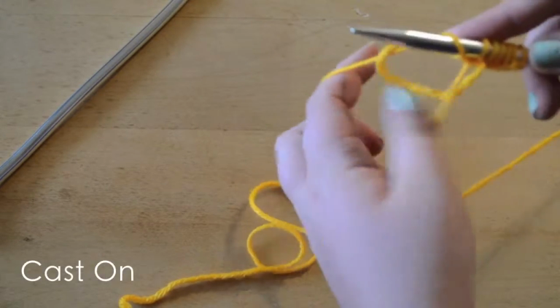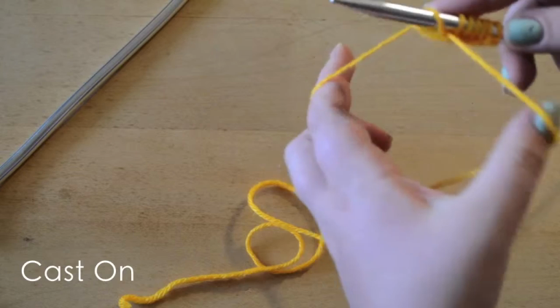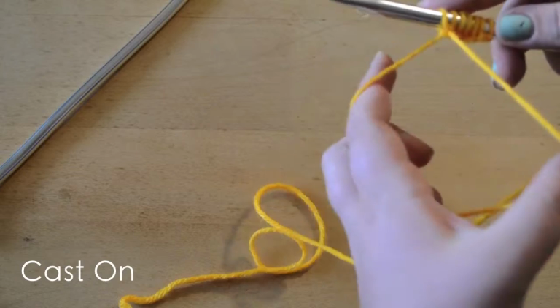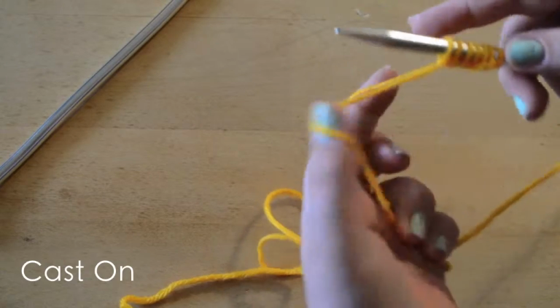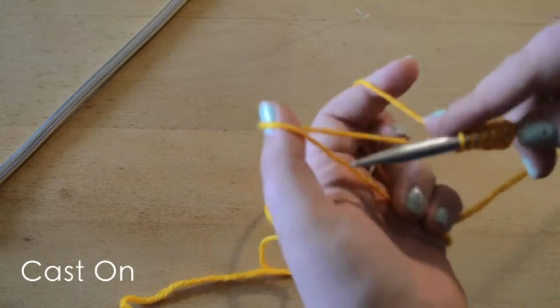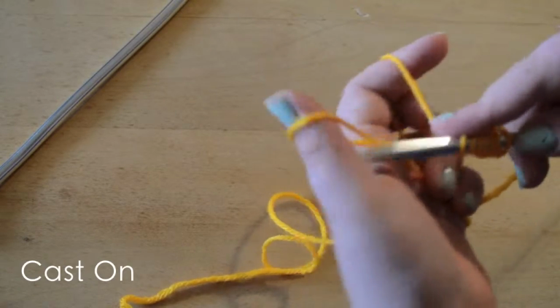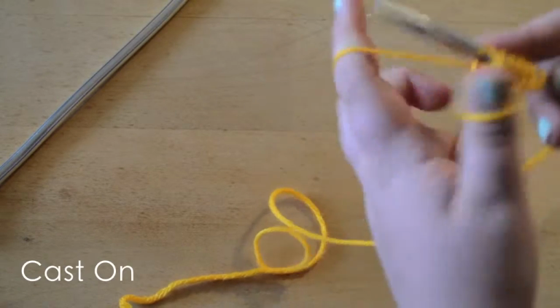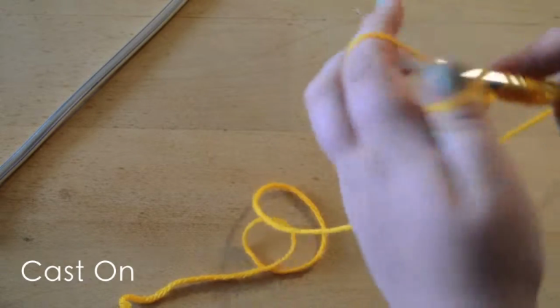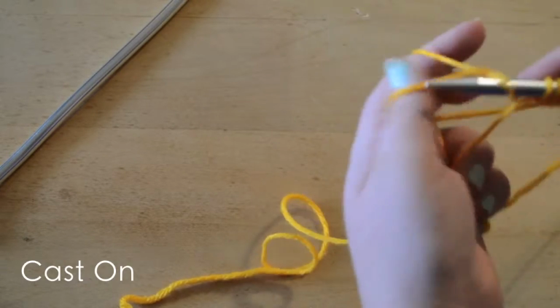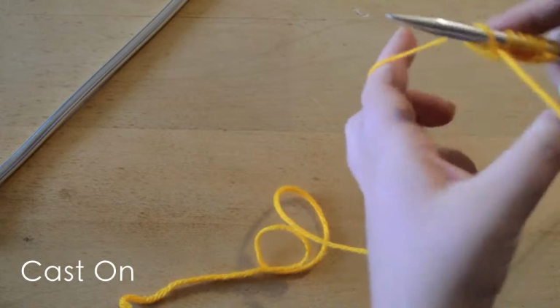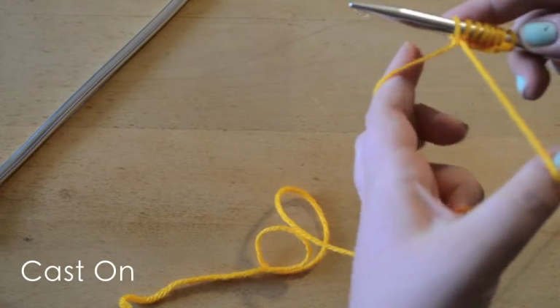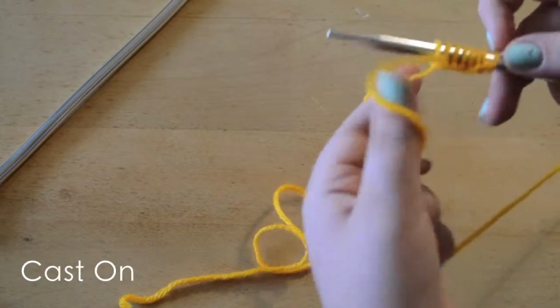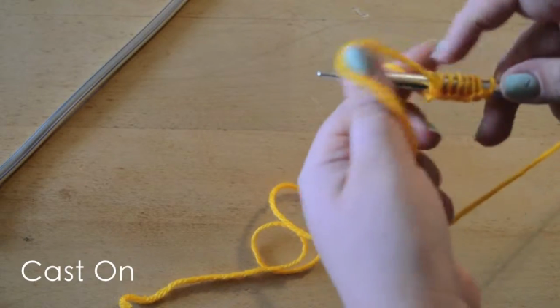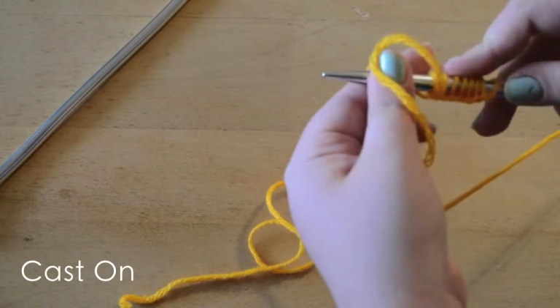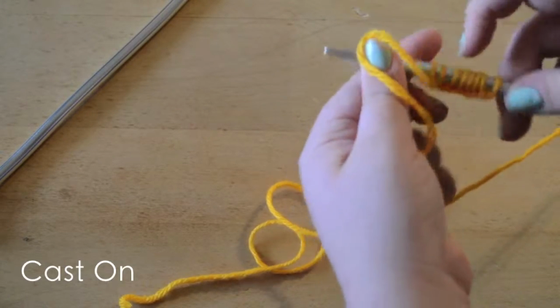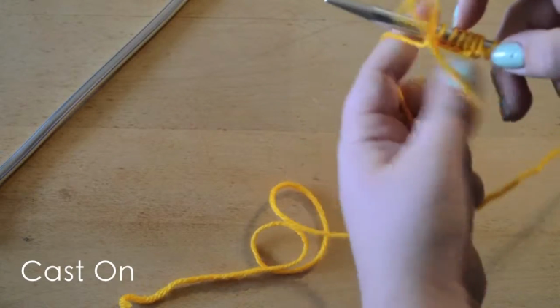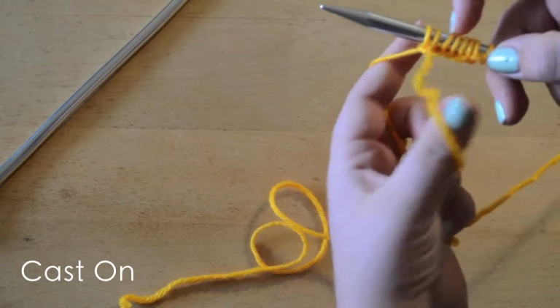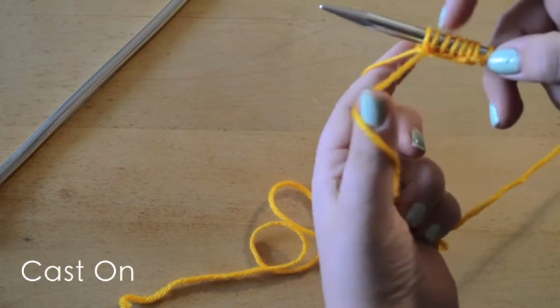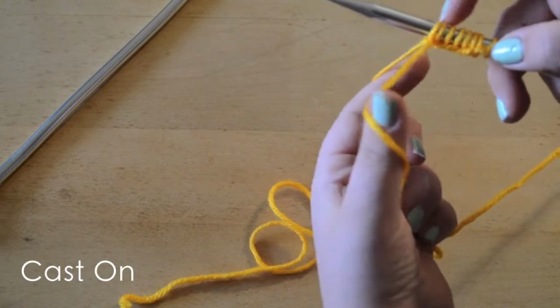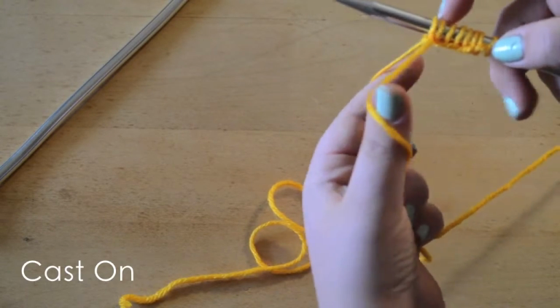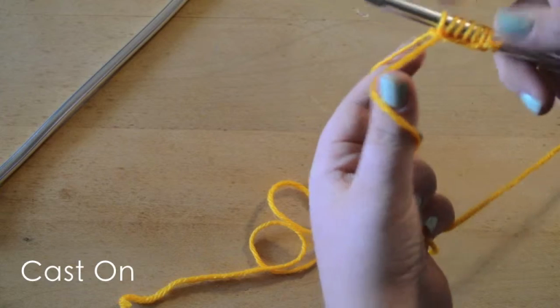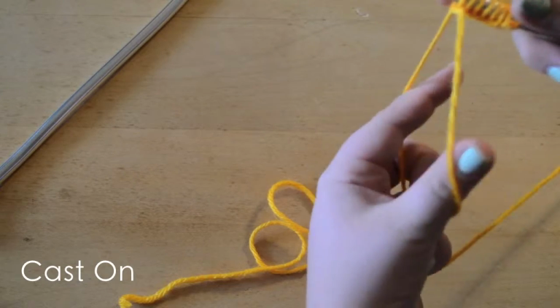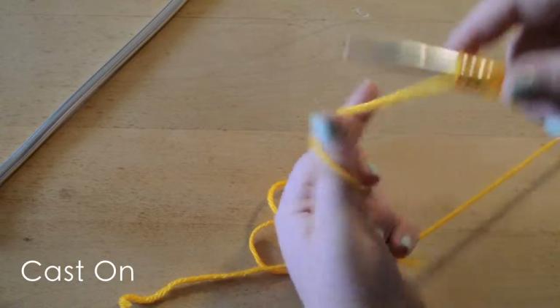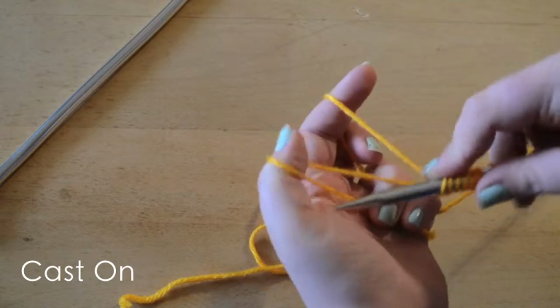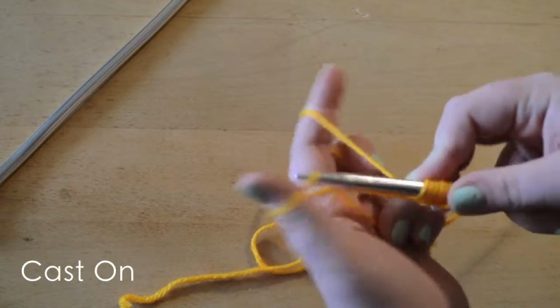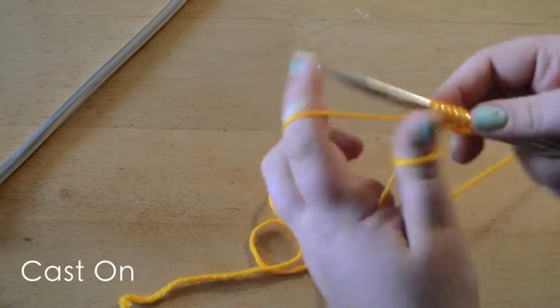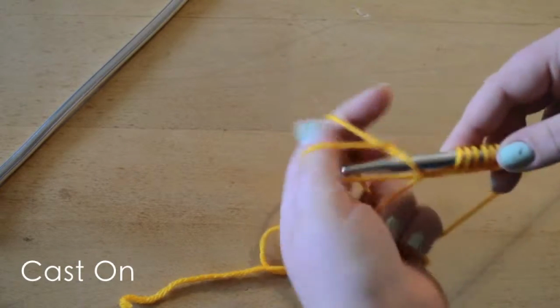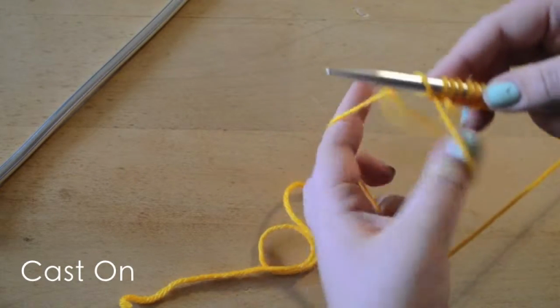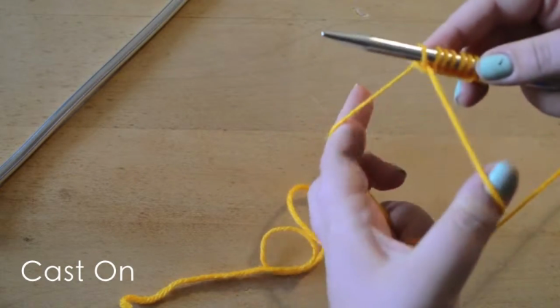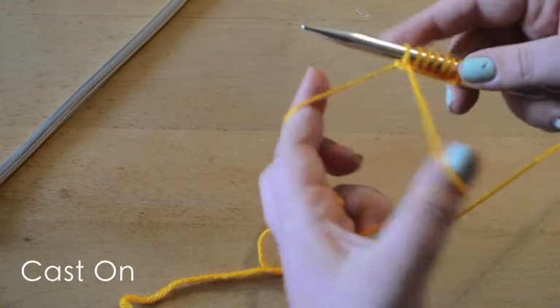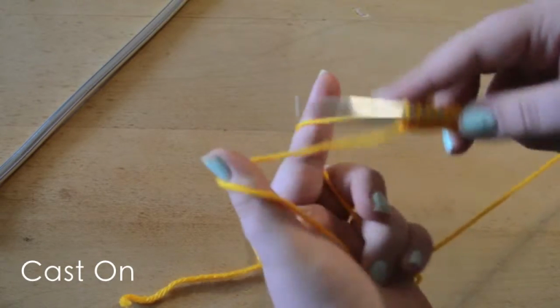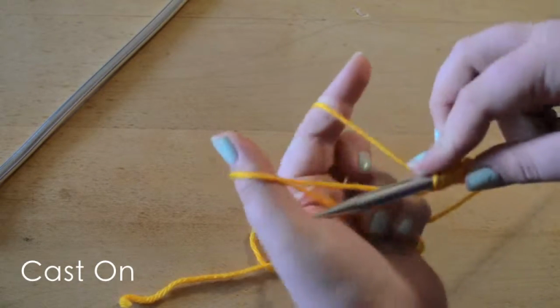It takes some practice to get even tension between all your stitches, but with time you'll get it.